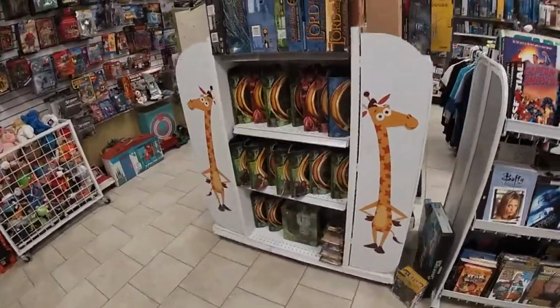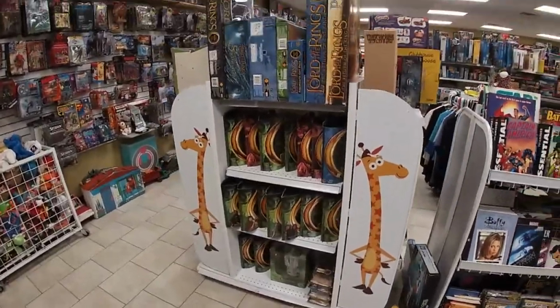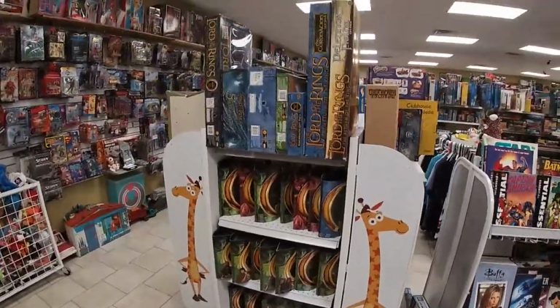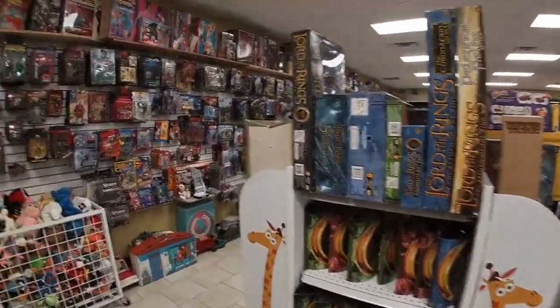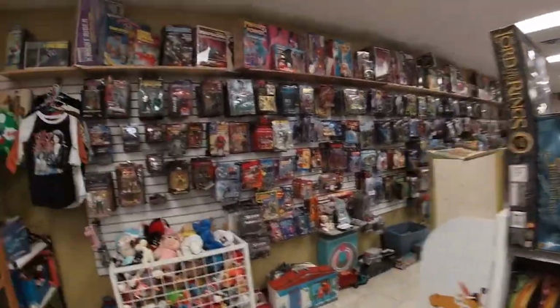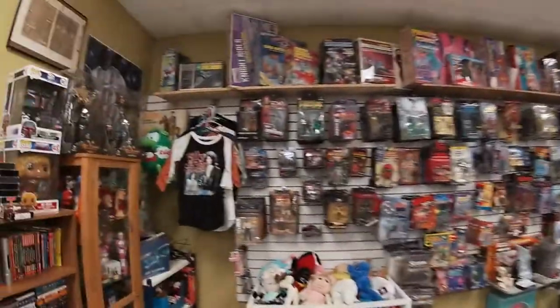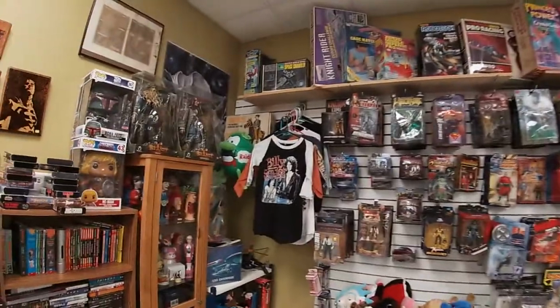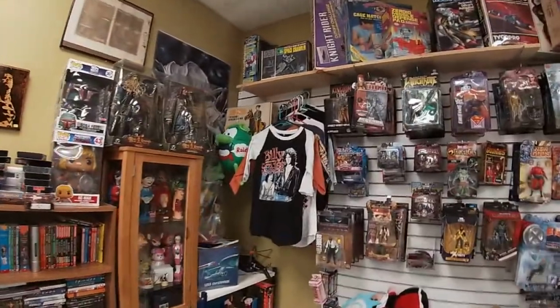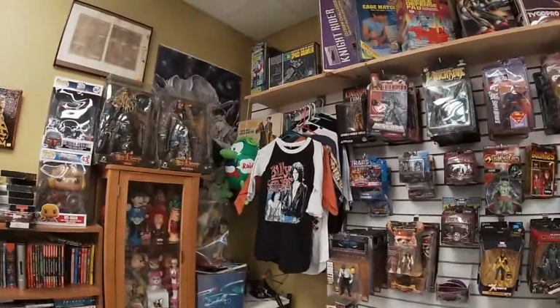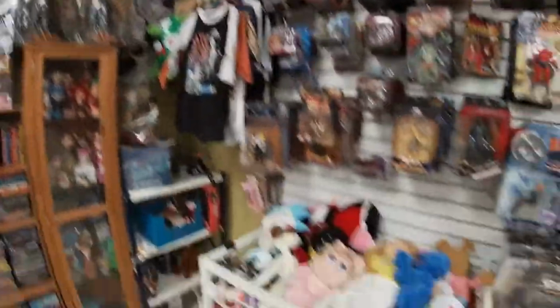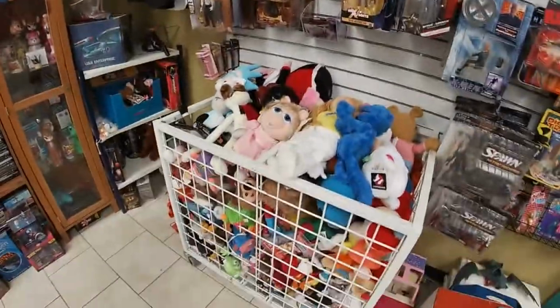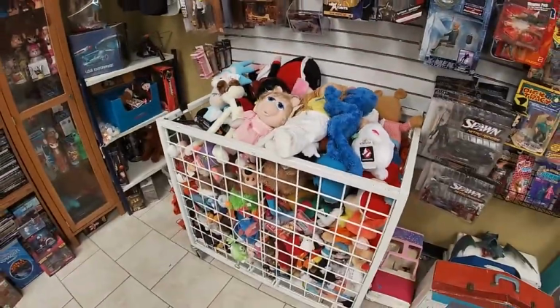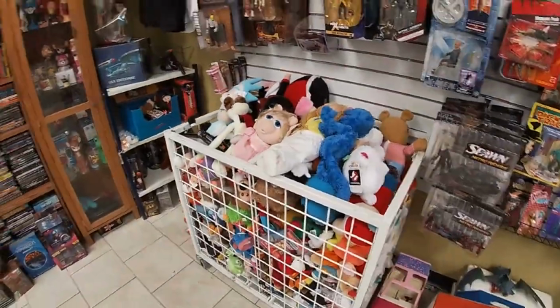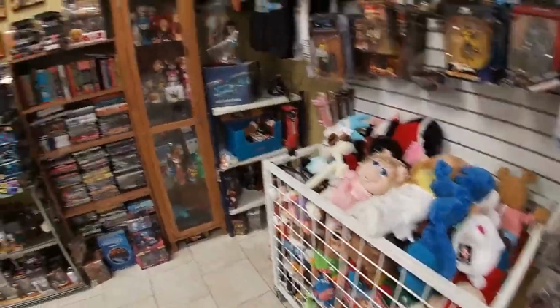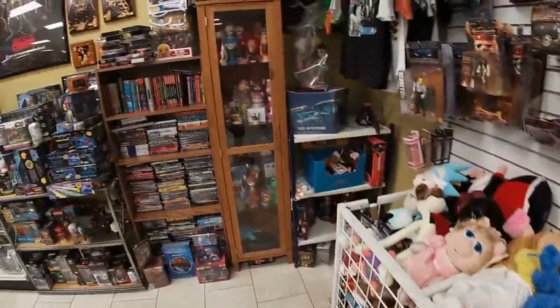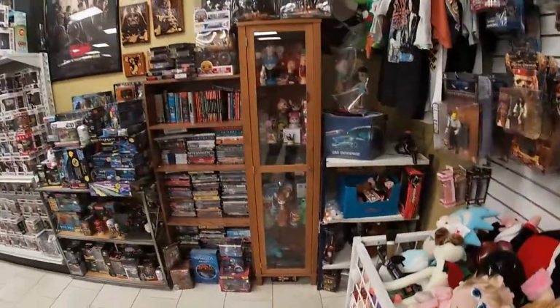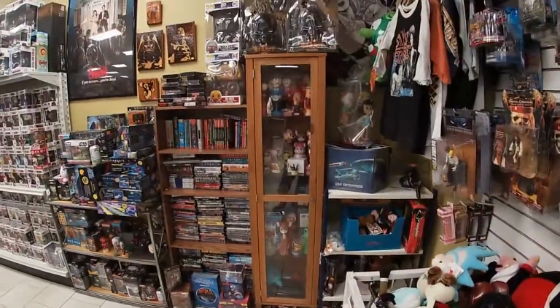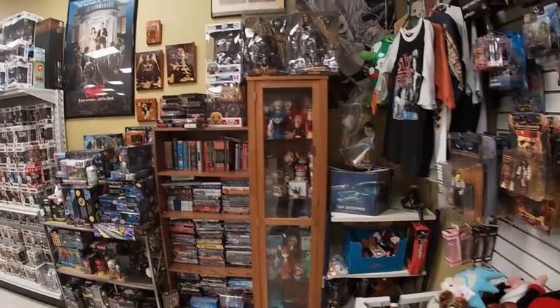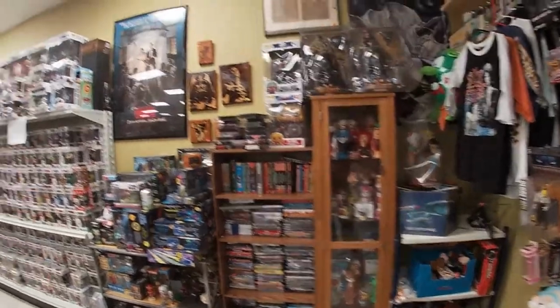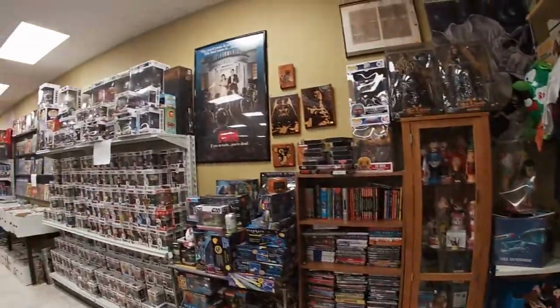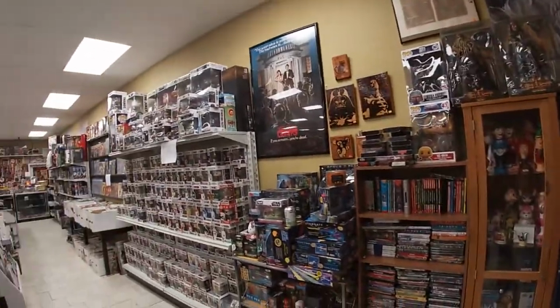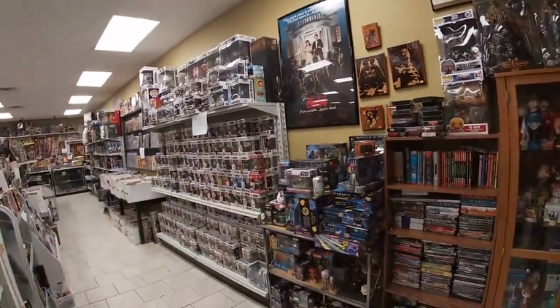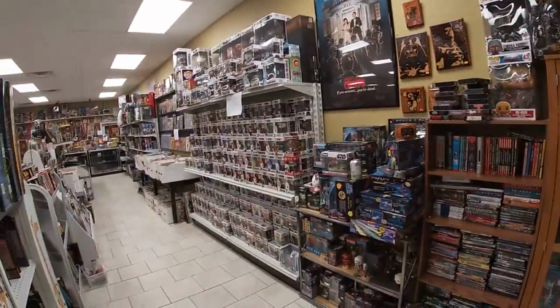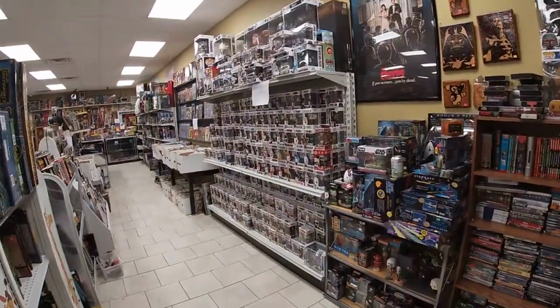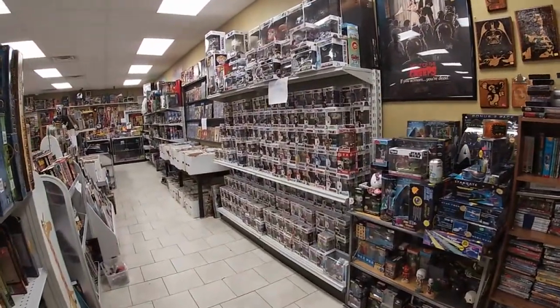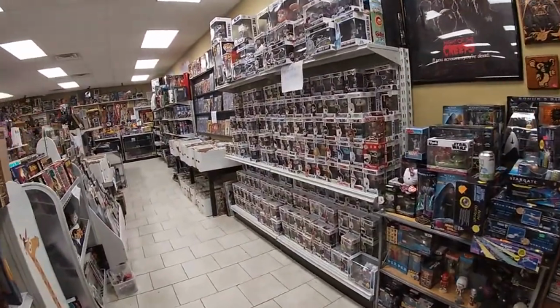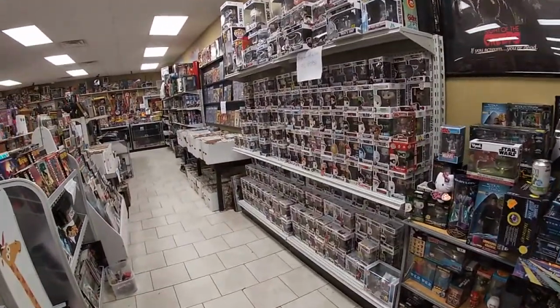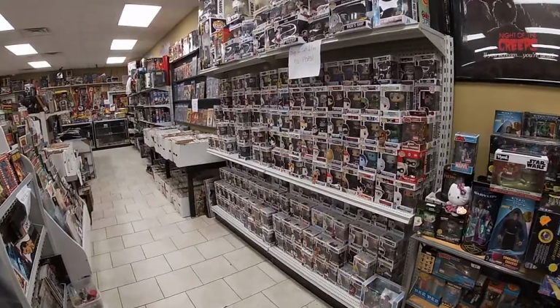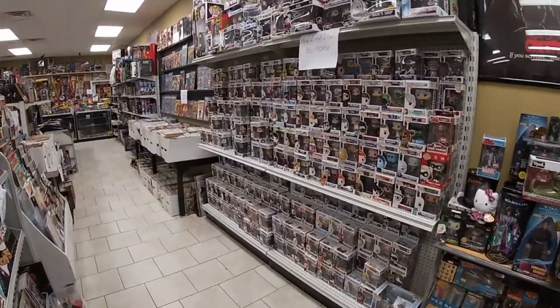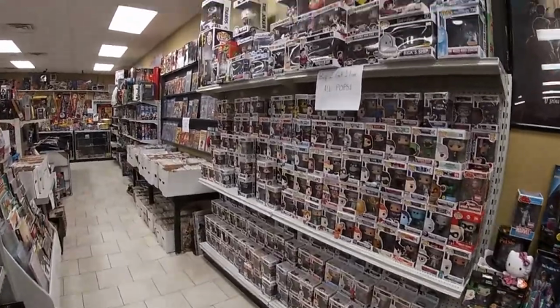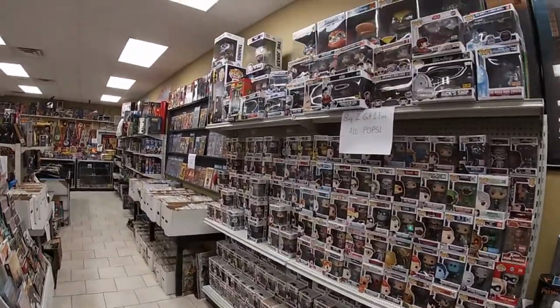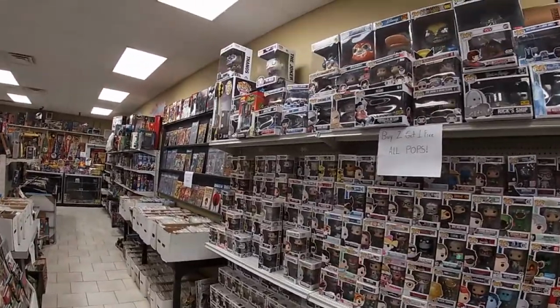There's a little Lord of the Rings section. Vintage music shirts. Here's a plushie bin, silkies. And over here we have our little Pop section.